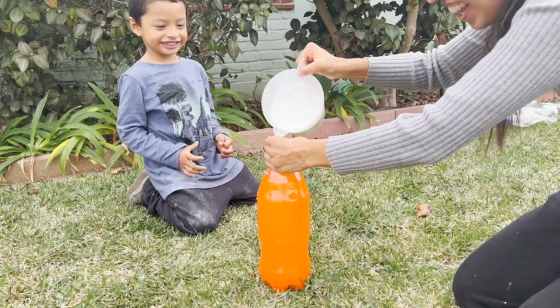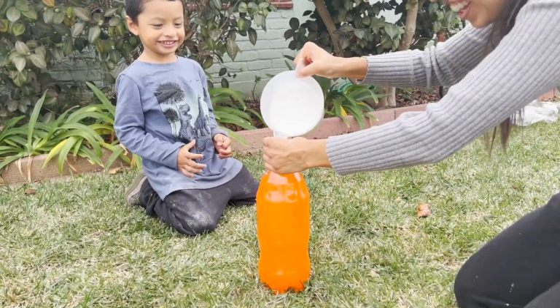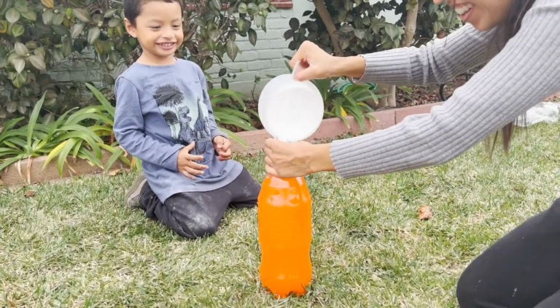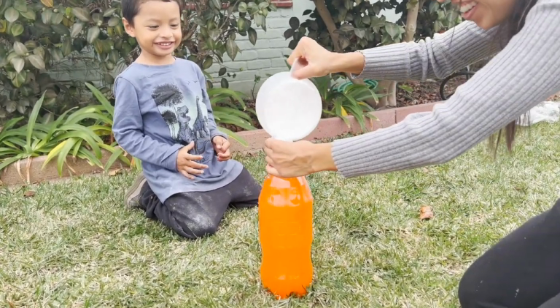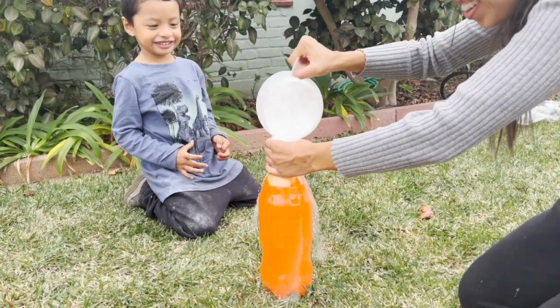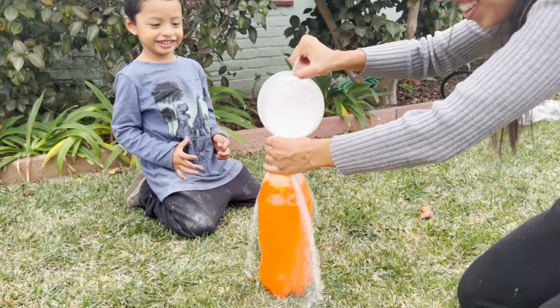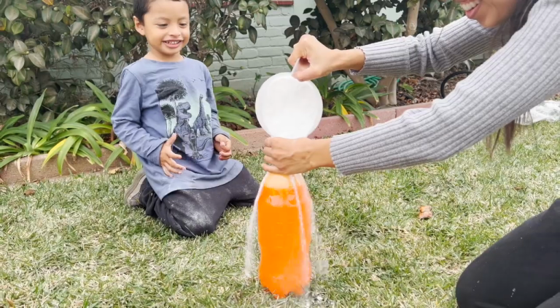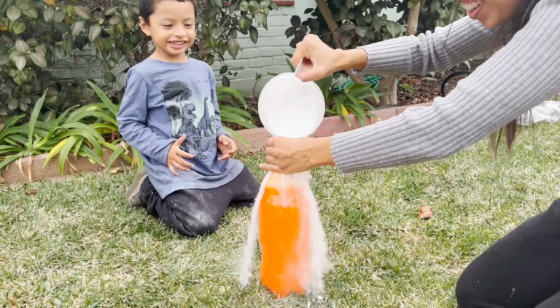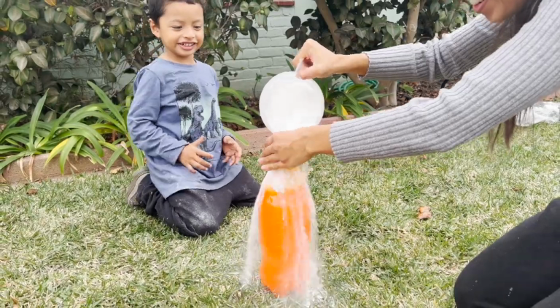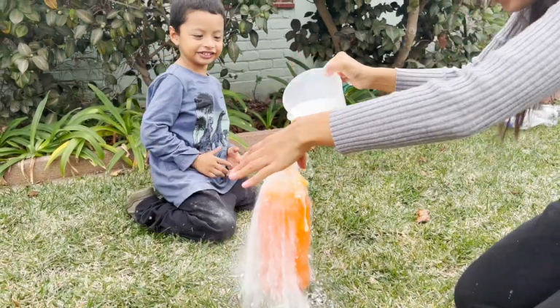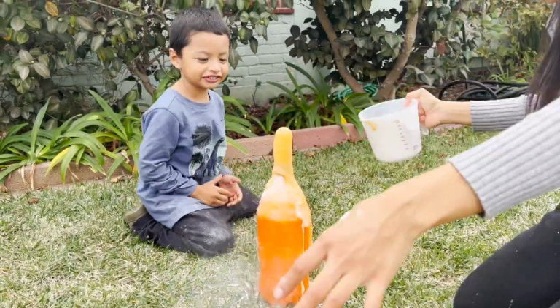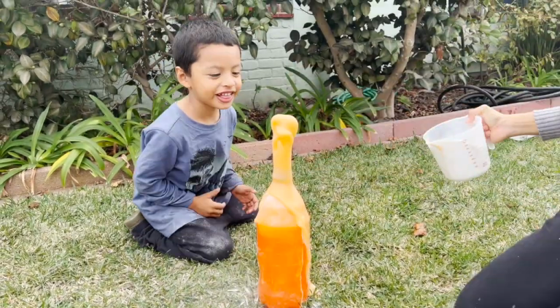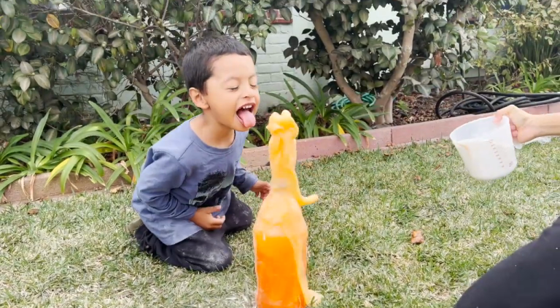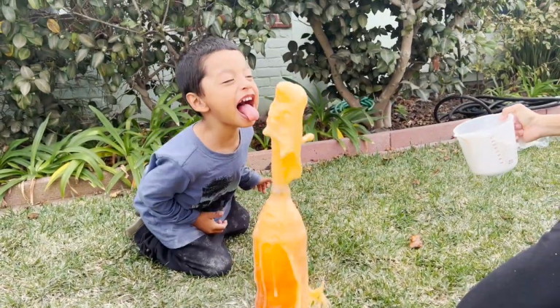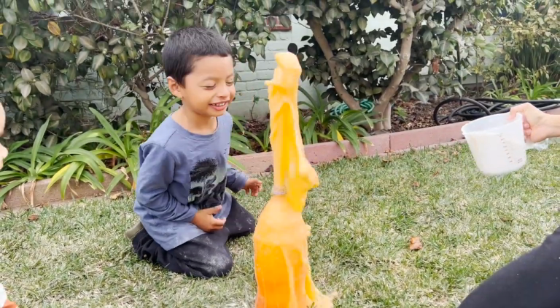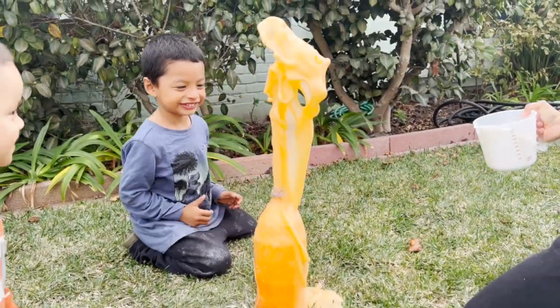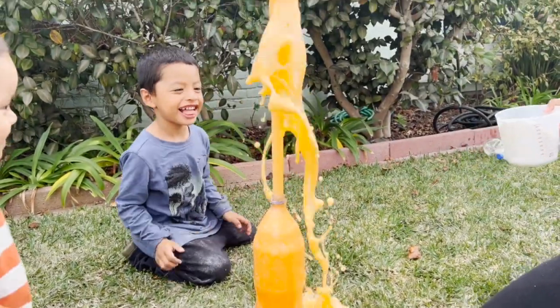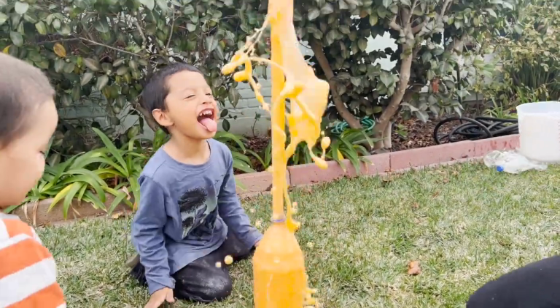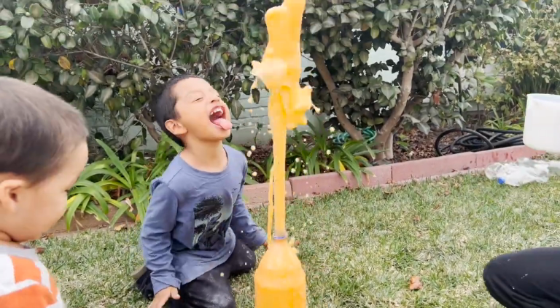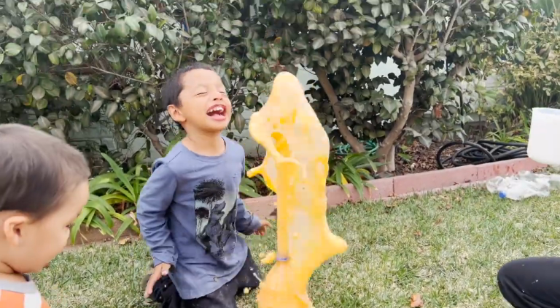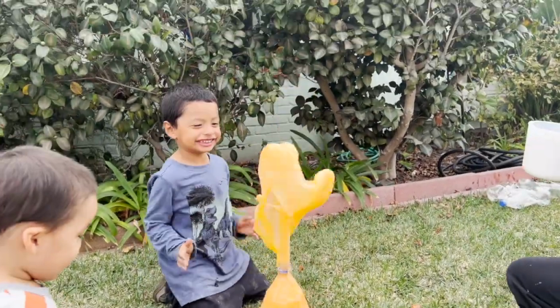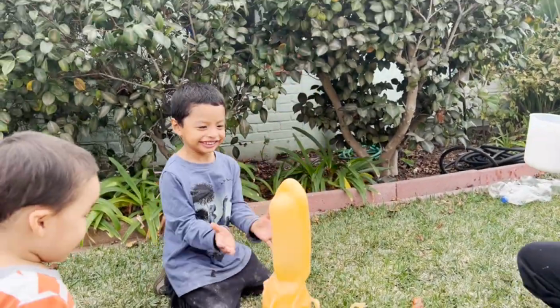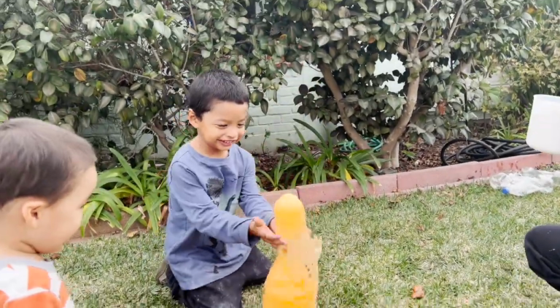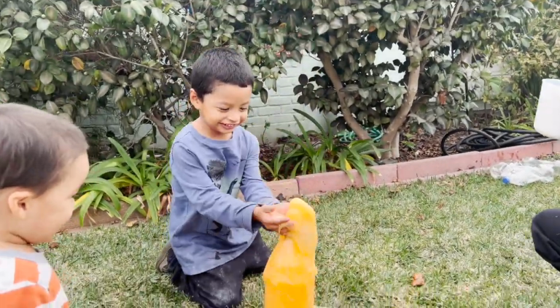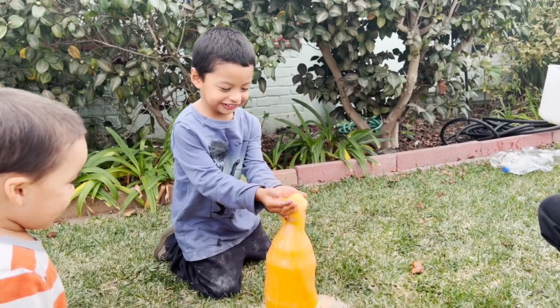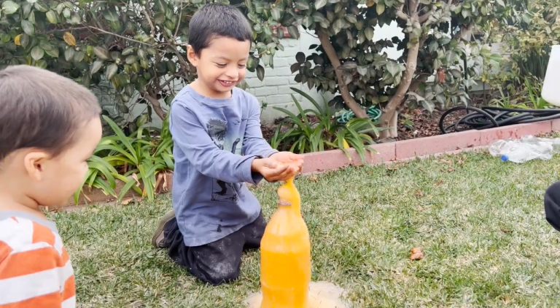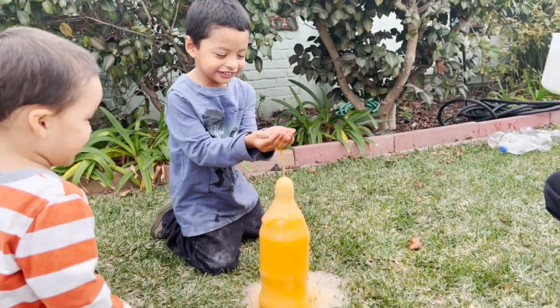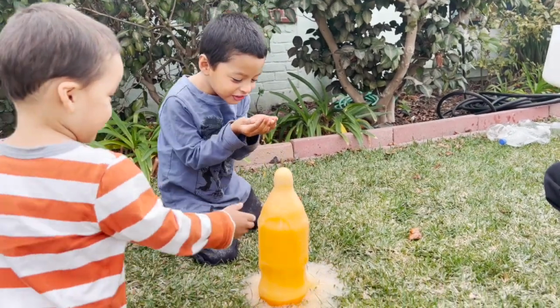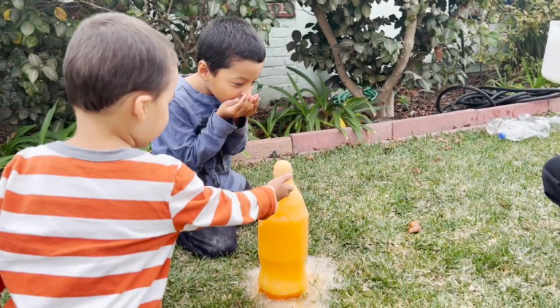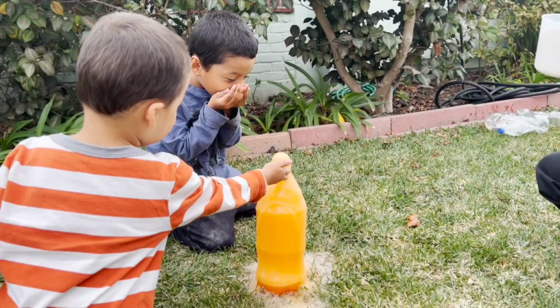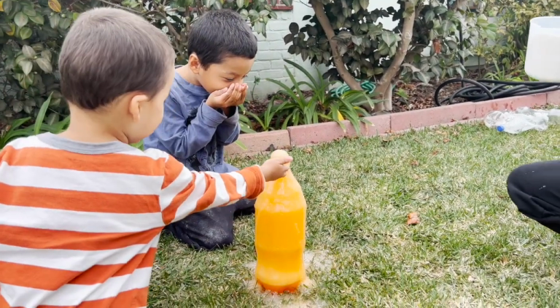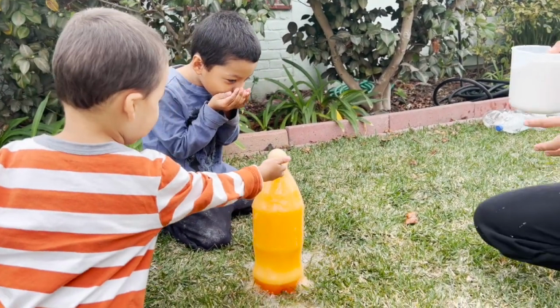And go, go, go, go, go! That's super big.